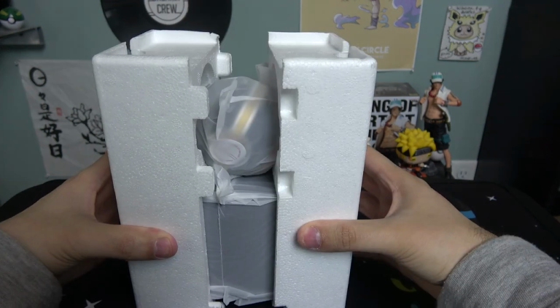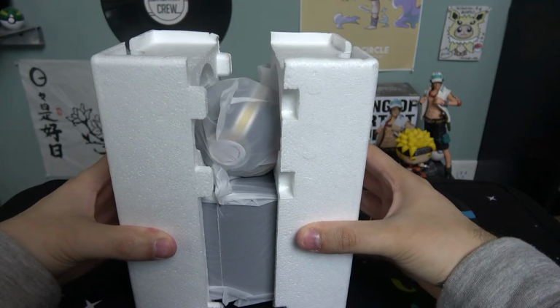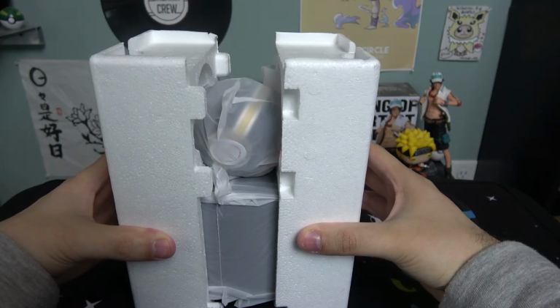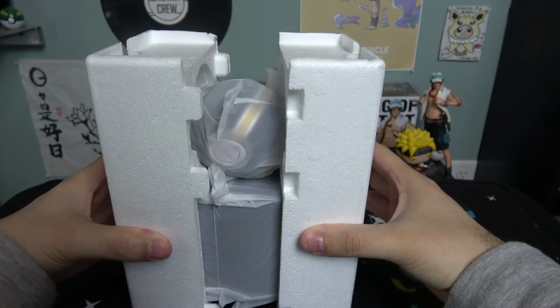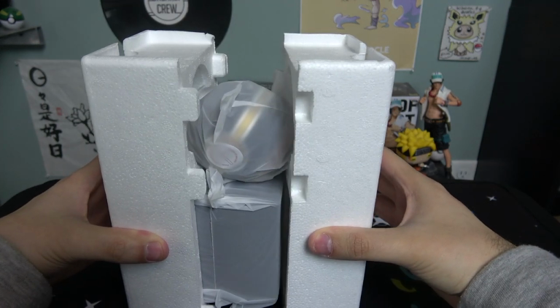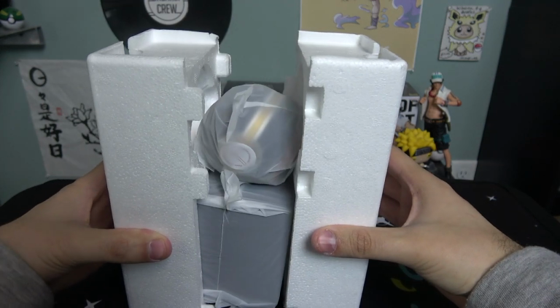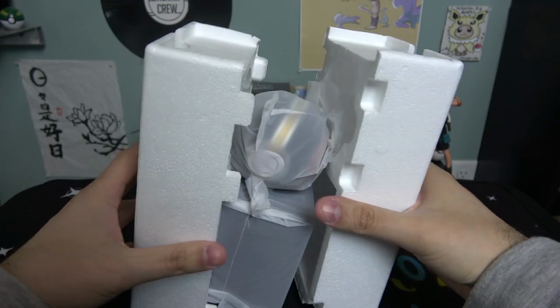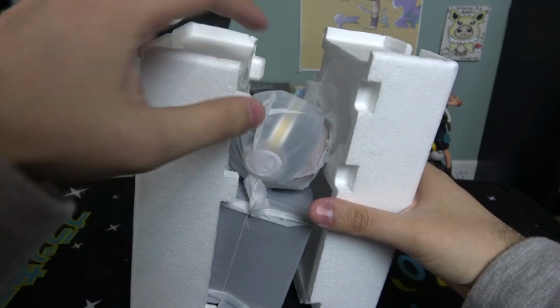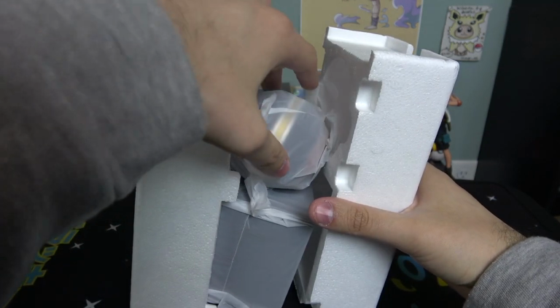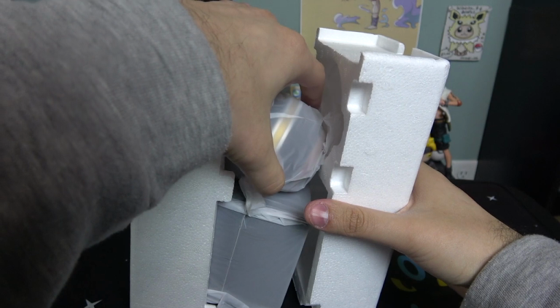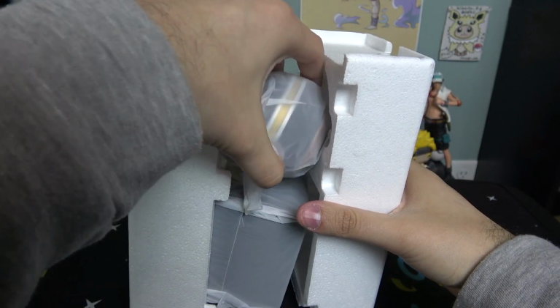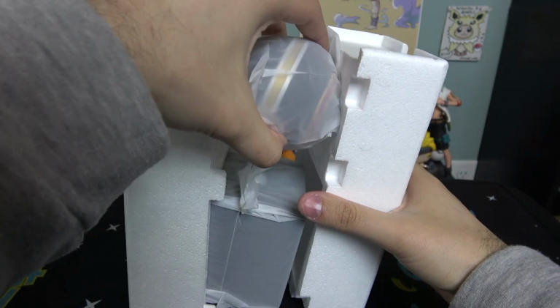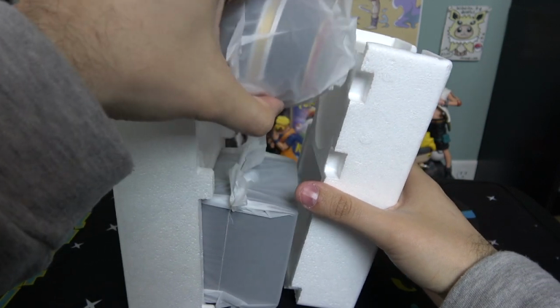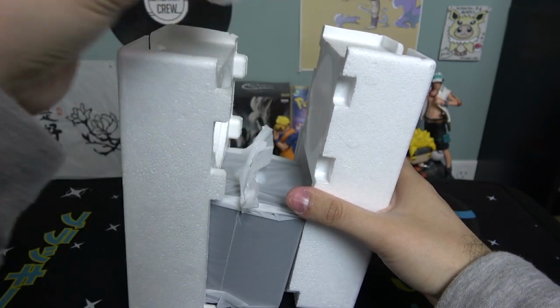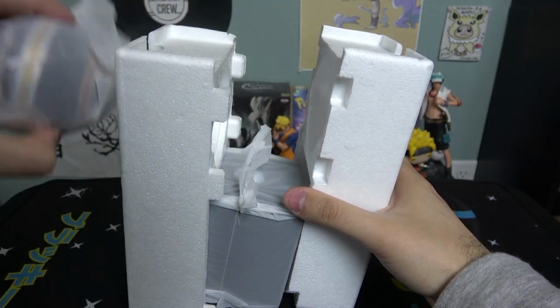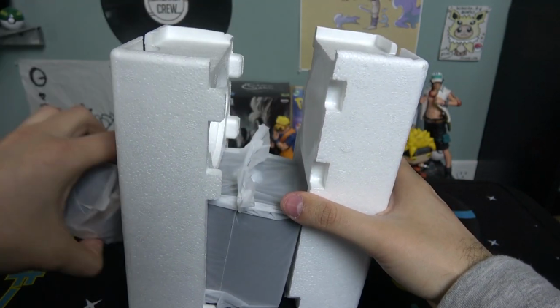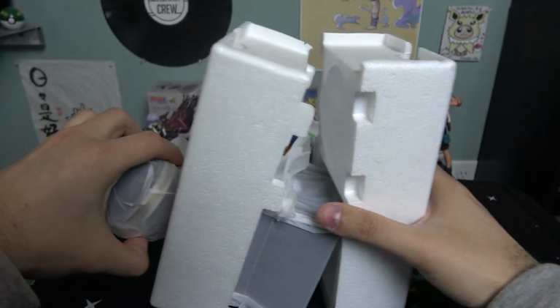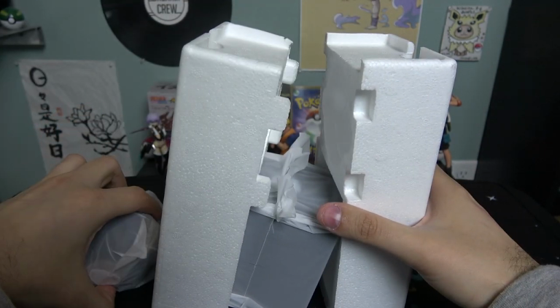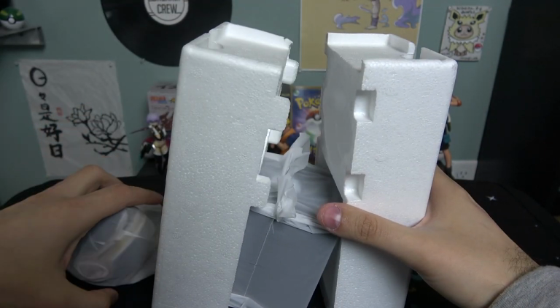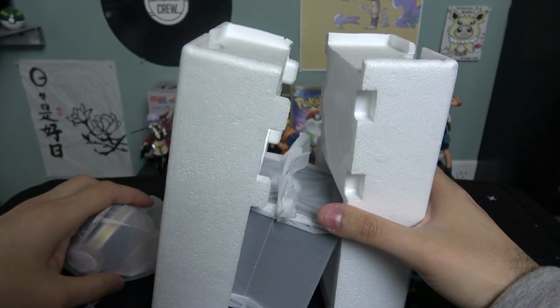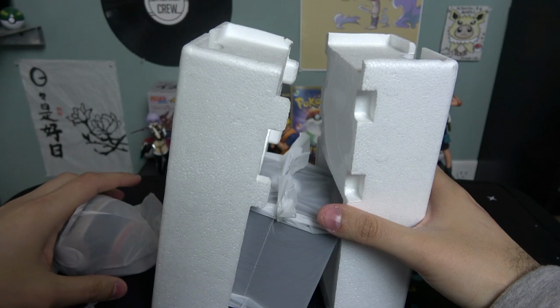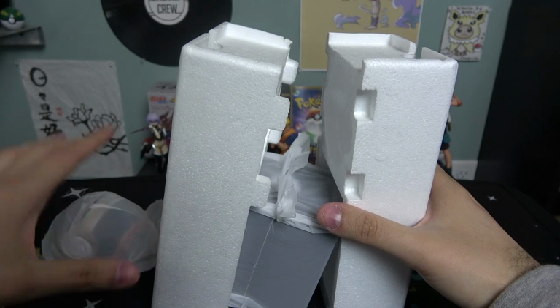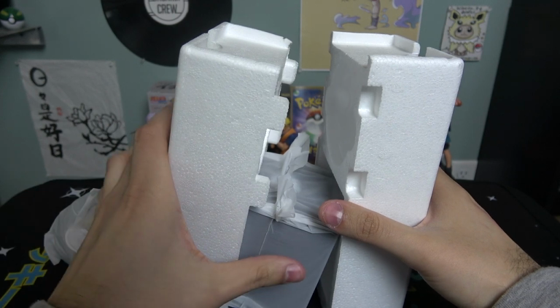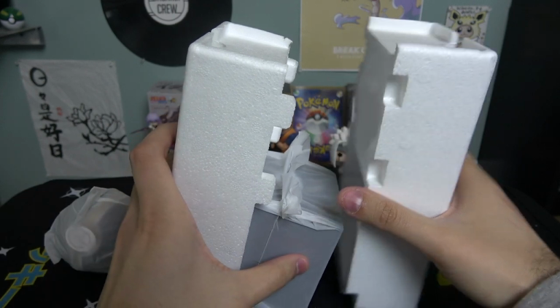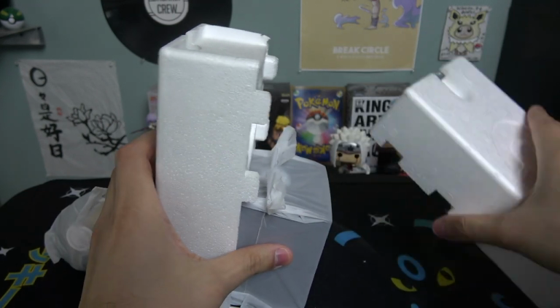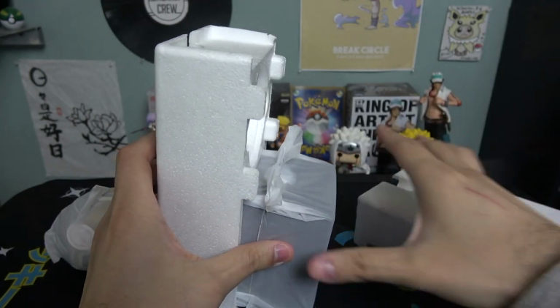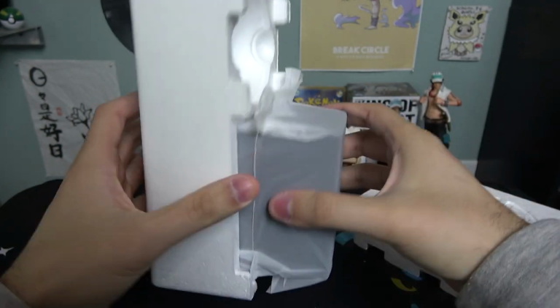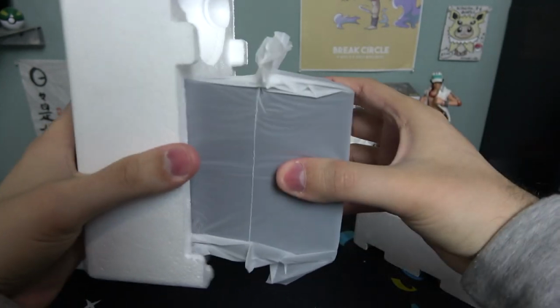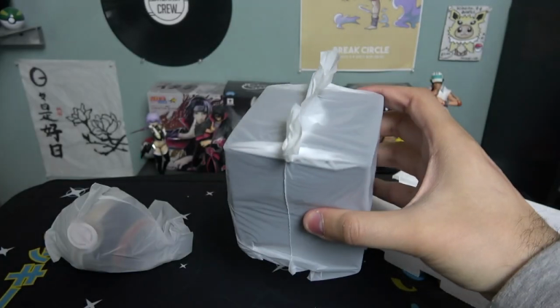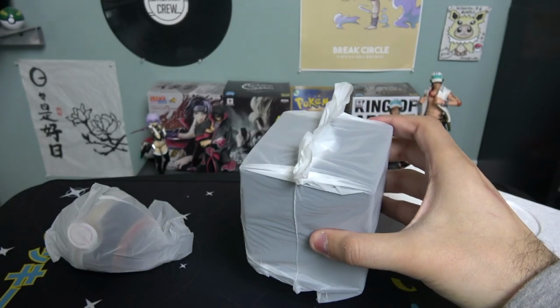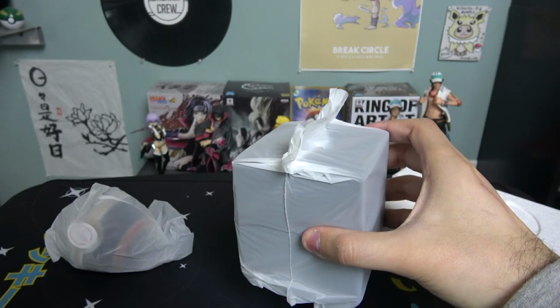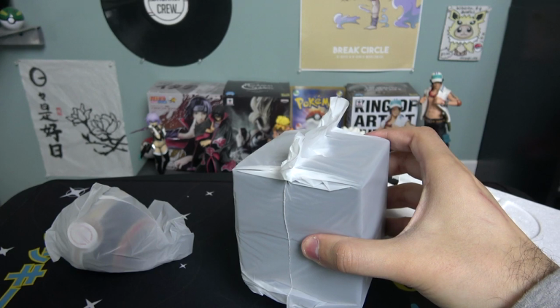Boom! There it is — oh, that's pretty heavy! I did not expect it to be that heavy. I'm going to set that right there, and here is the display case.